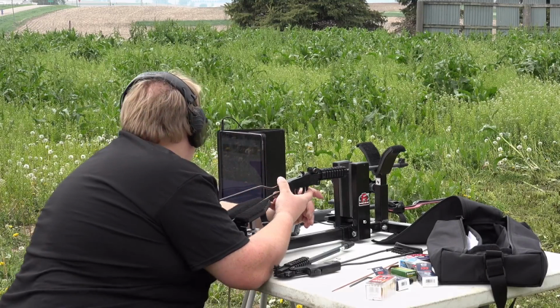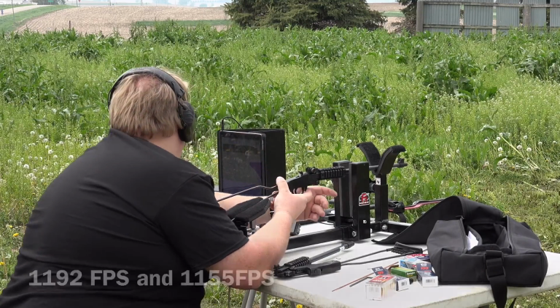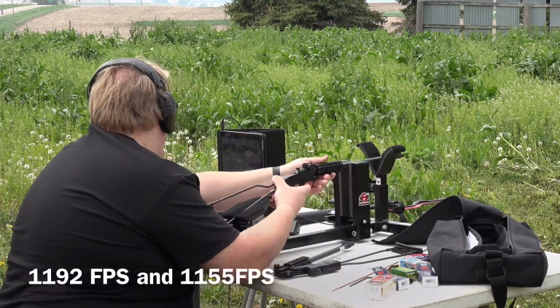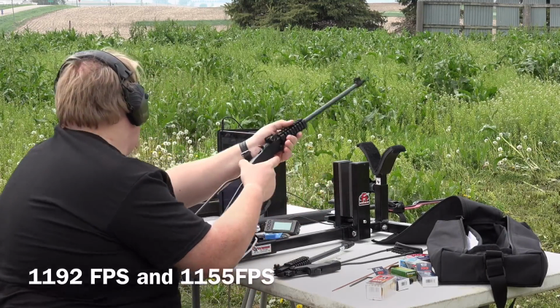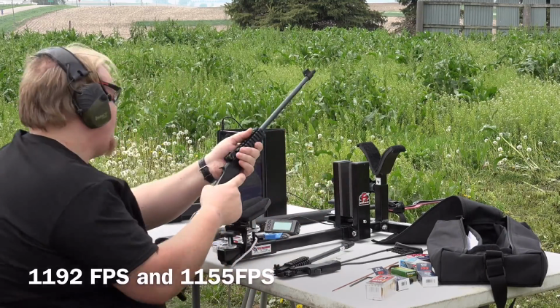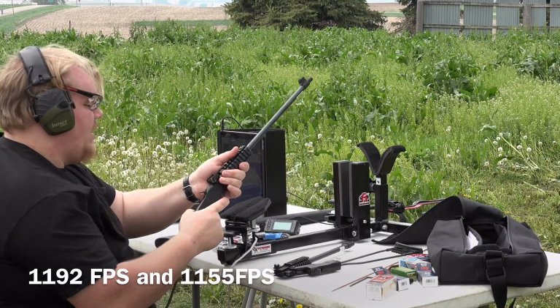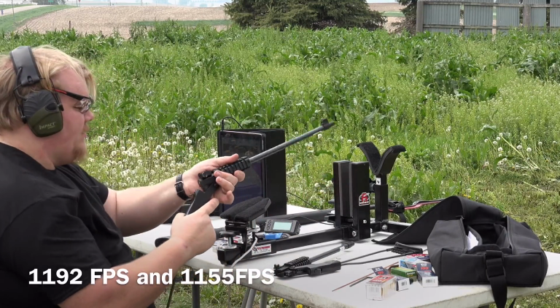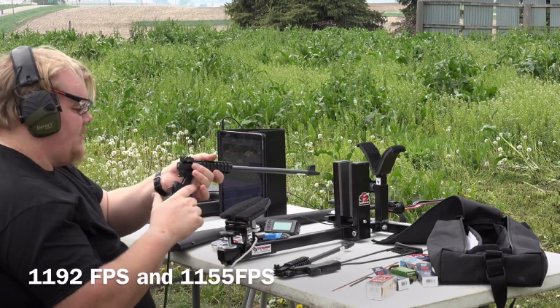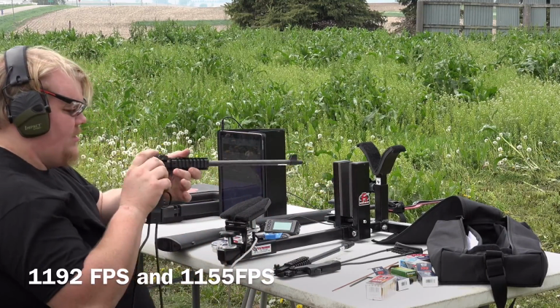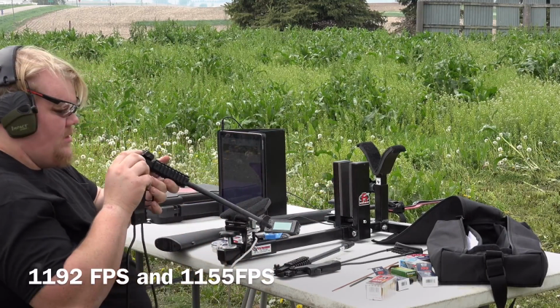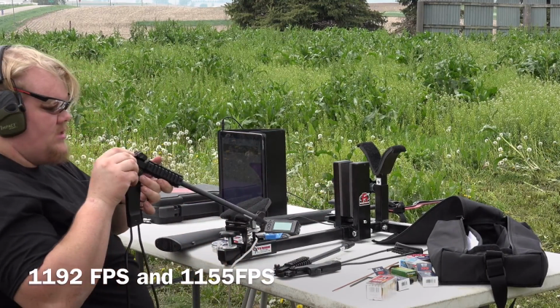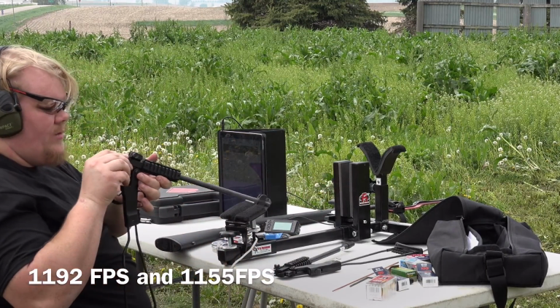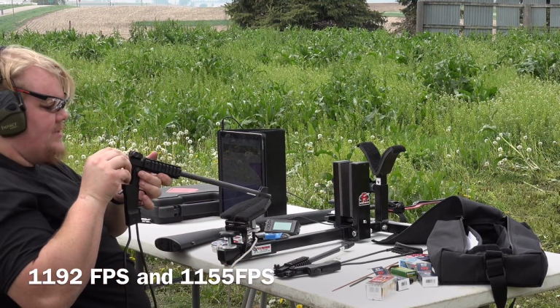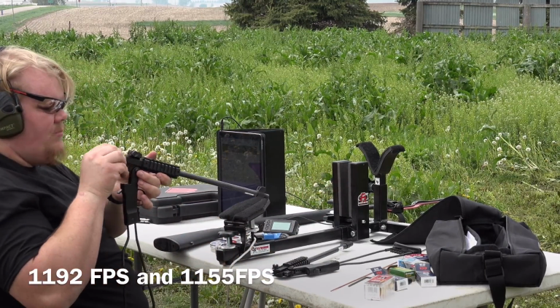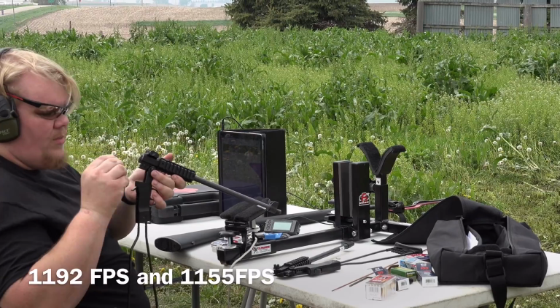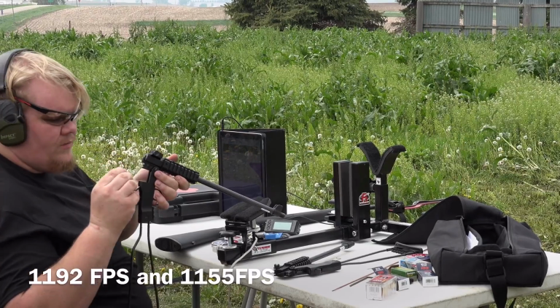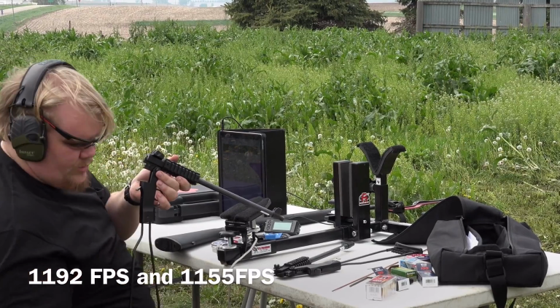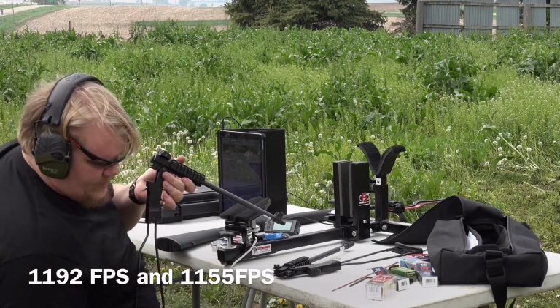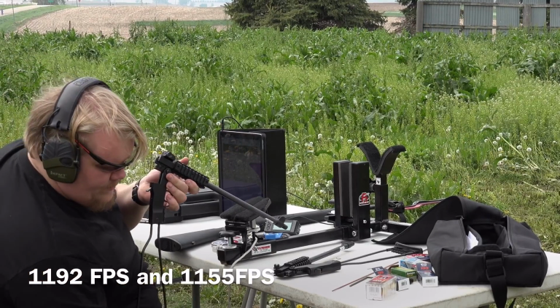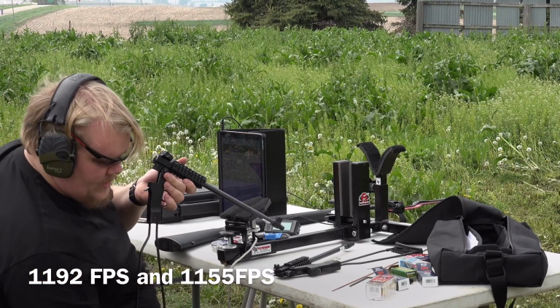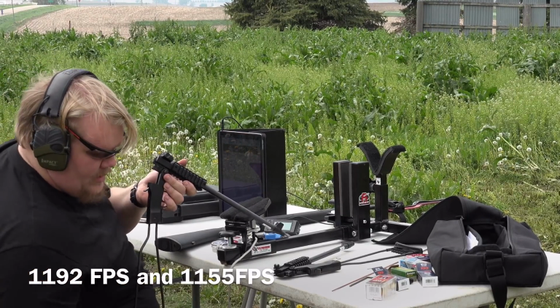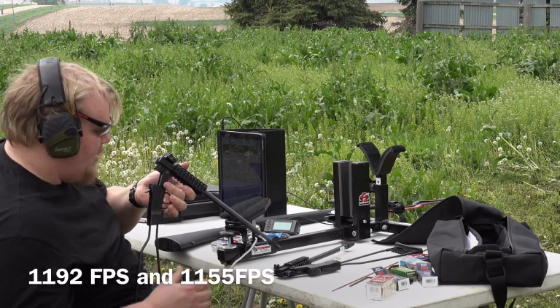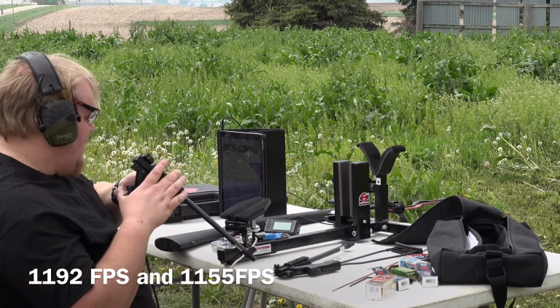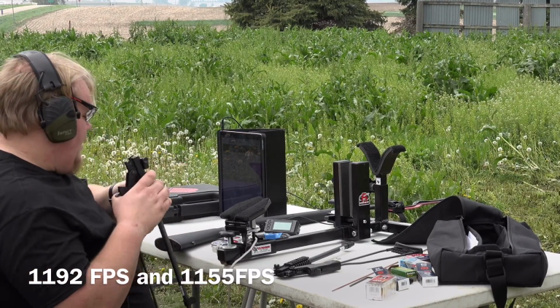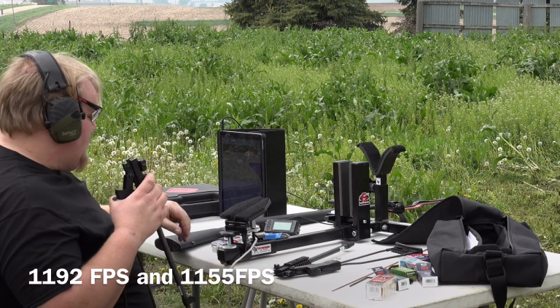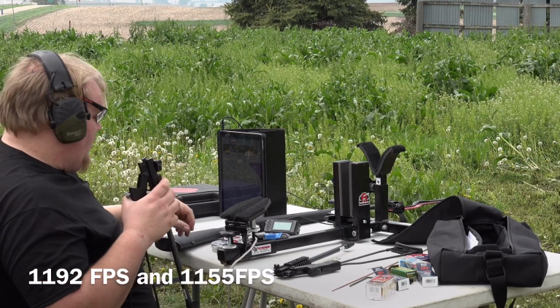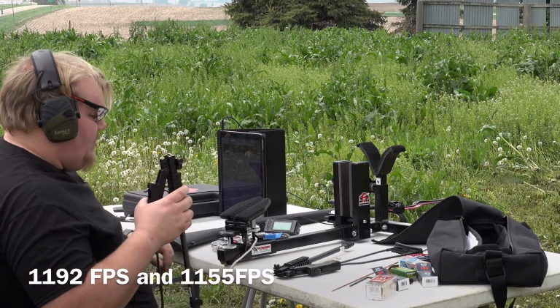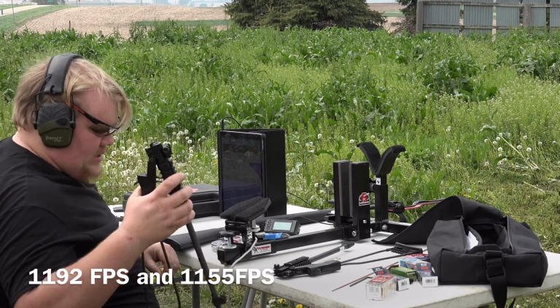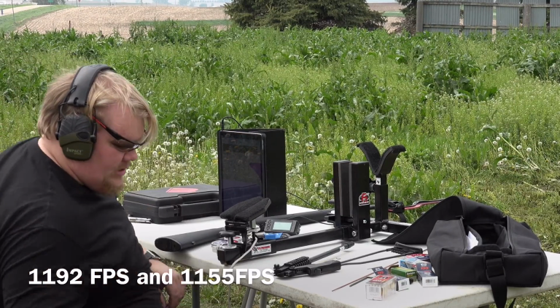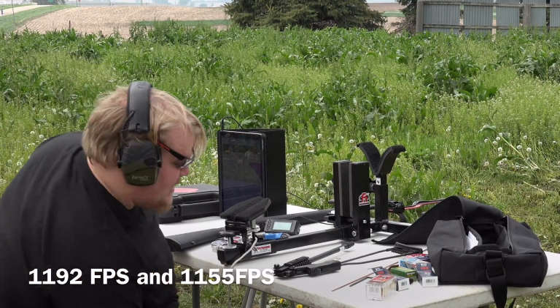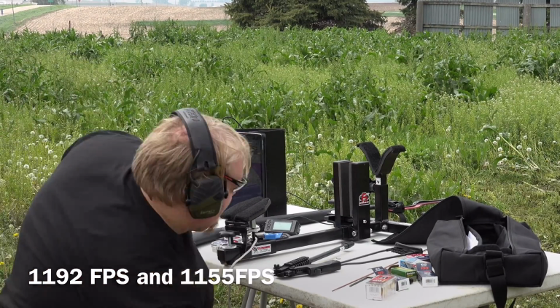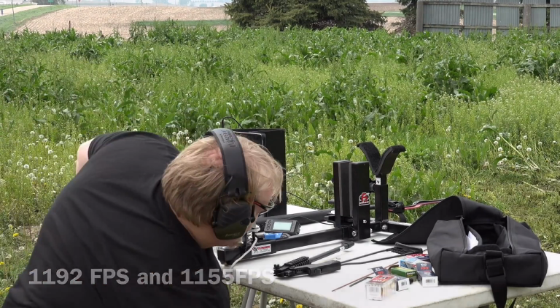1192 feet per second. Now mind you, this is definitely lower velocity than what we will actually see out of a 22 long rifle barrel — that's not what we're going for here. 1155 feet per second — so we have the same ballpark for two of them. We're going to use that as a sample size.